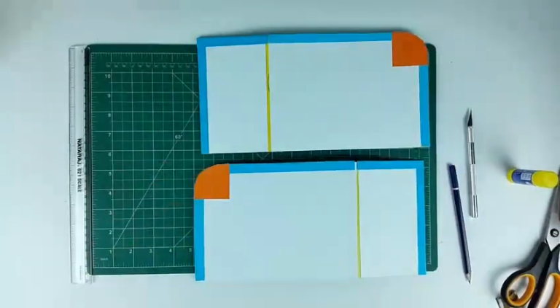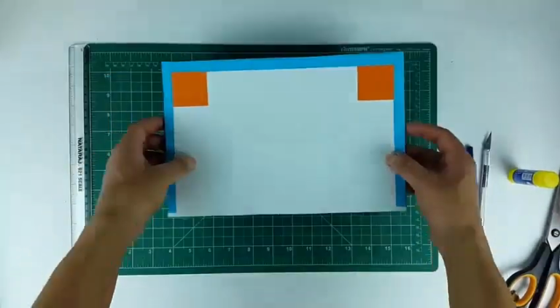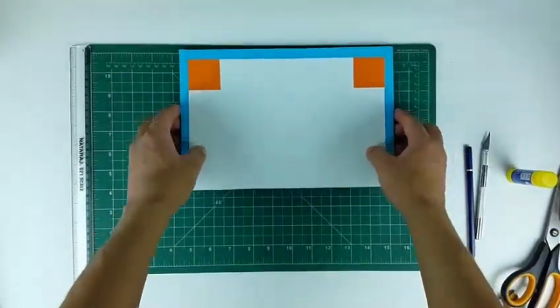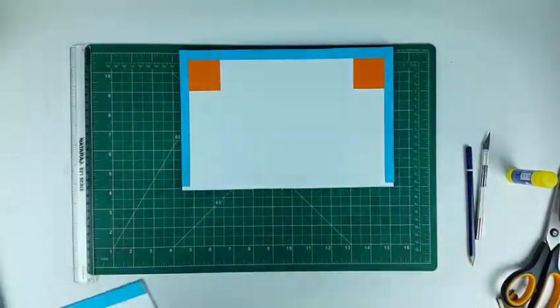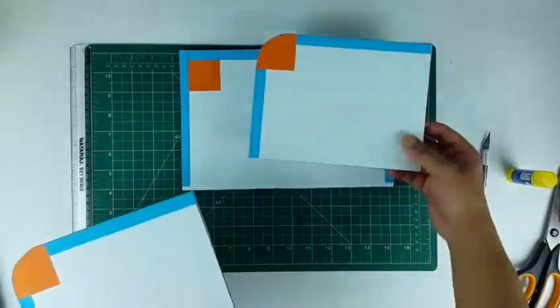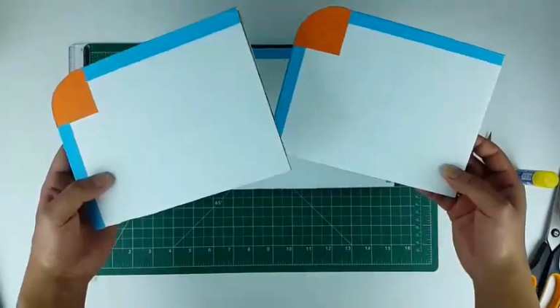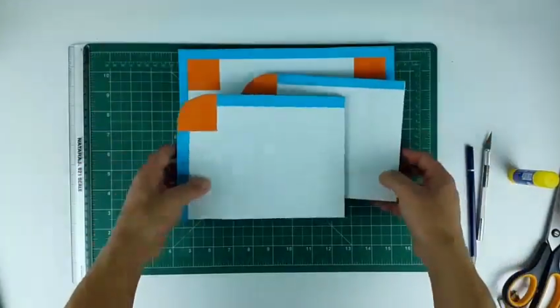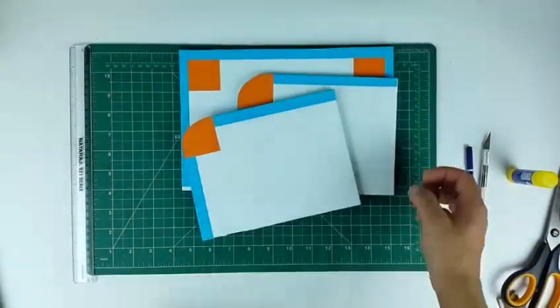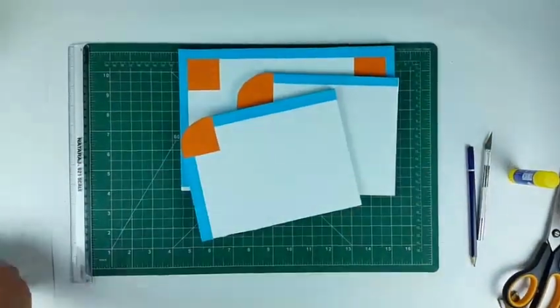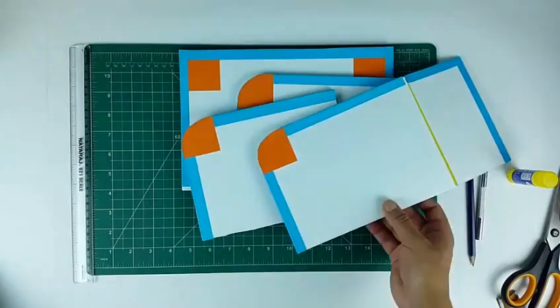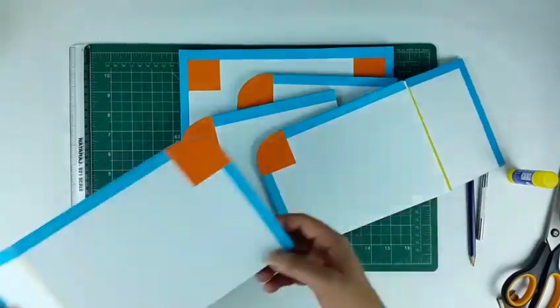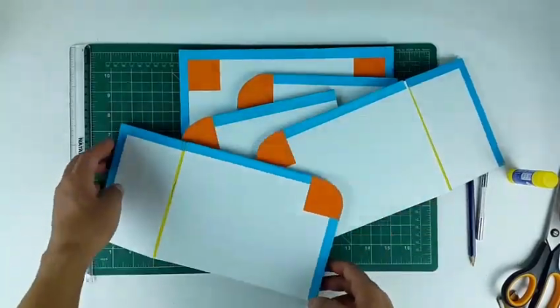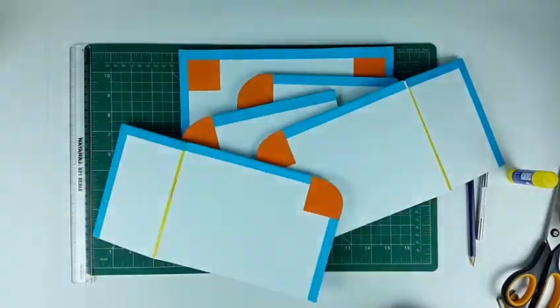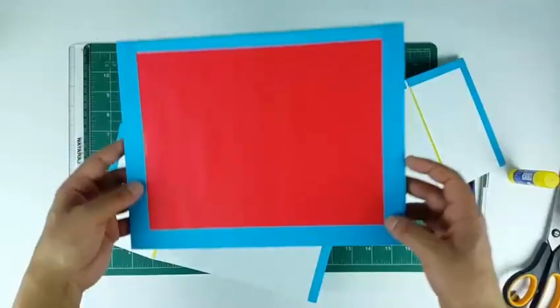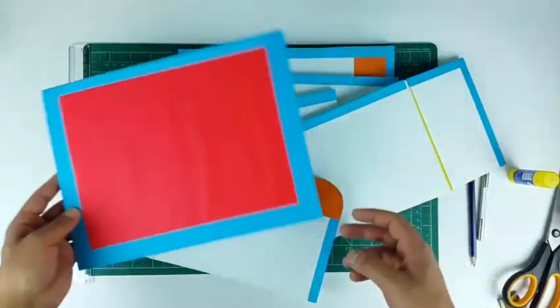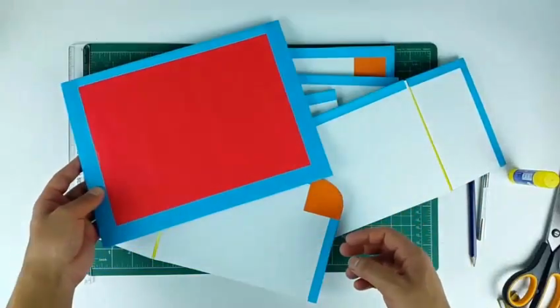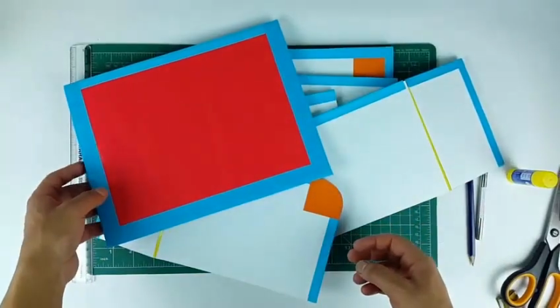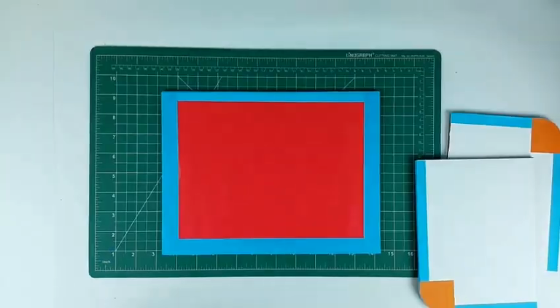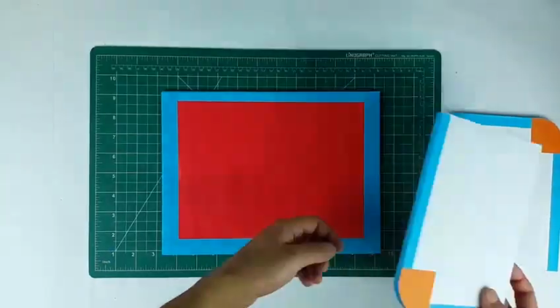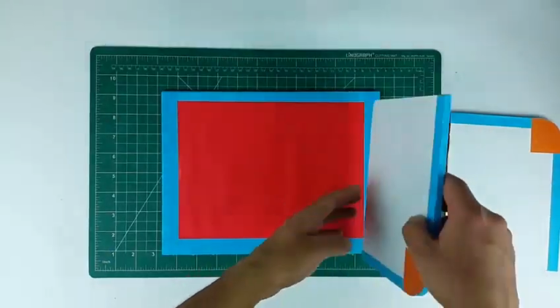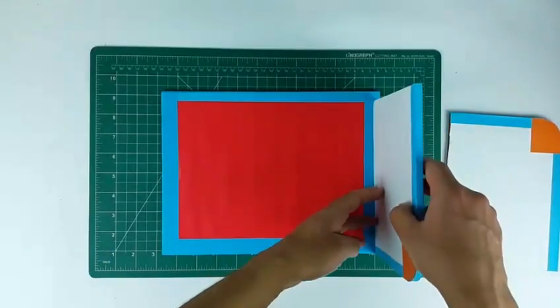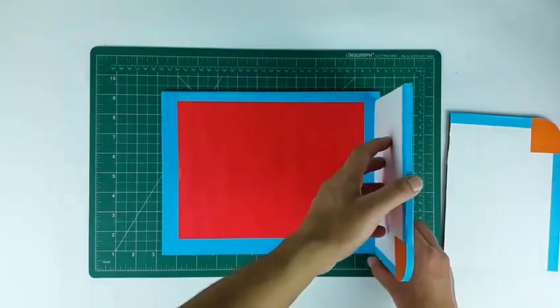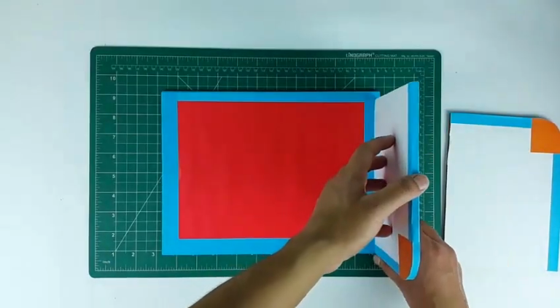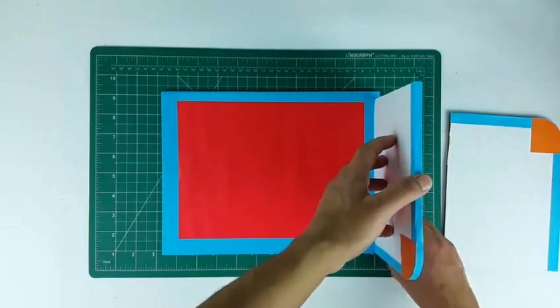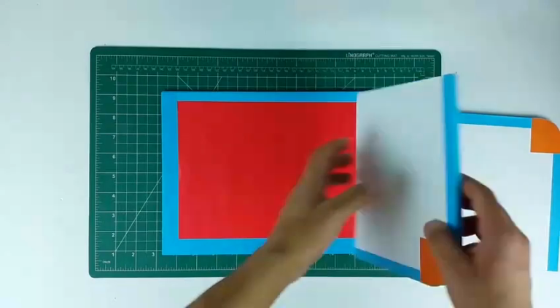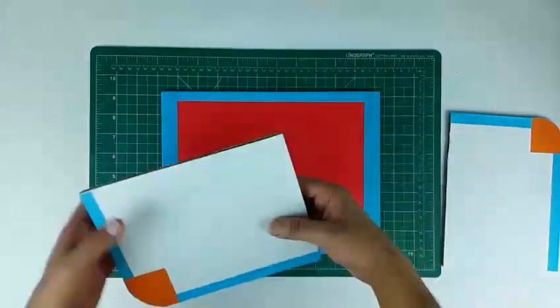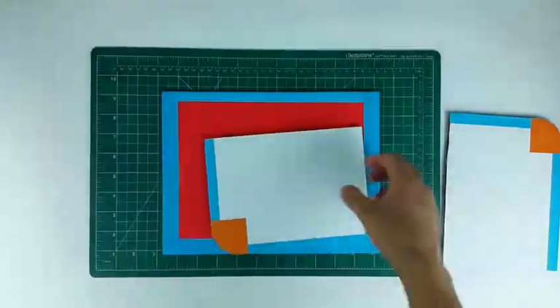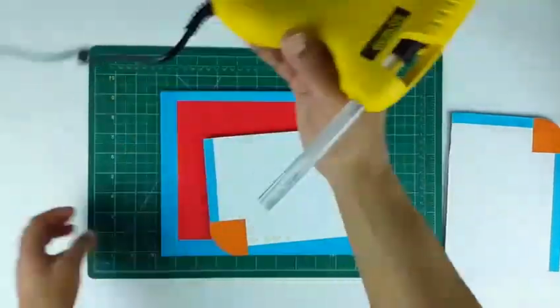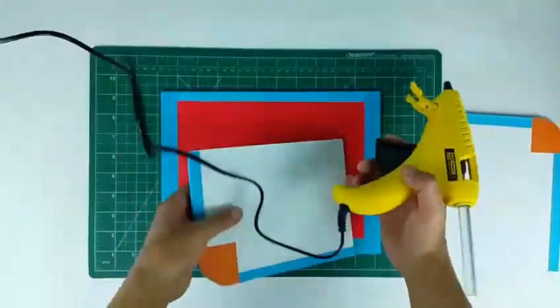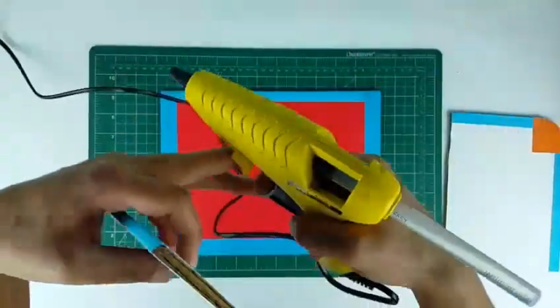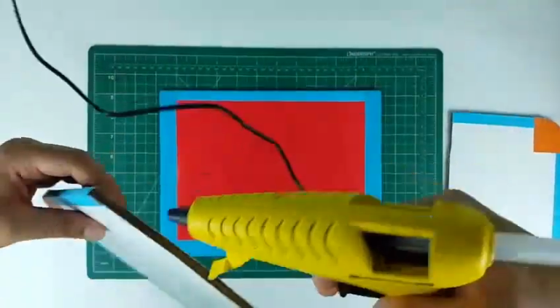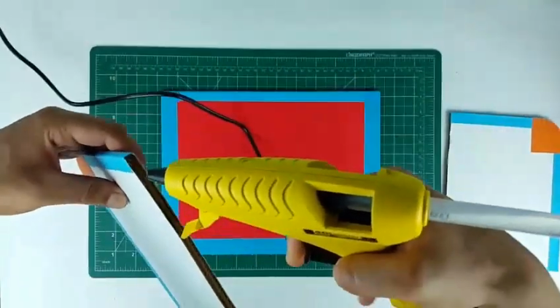Similarly make other pieces. There is no need to paste the red sheet on the base — I mistakenly did that. Now apply hot glue and fix the side and back walls on the base.